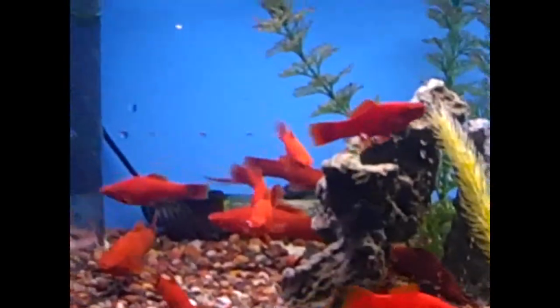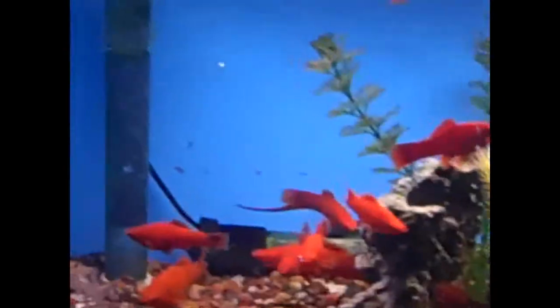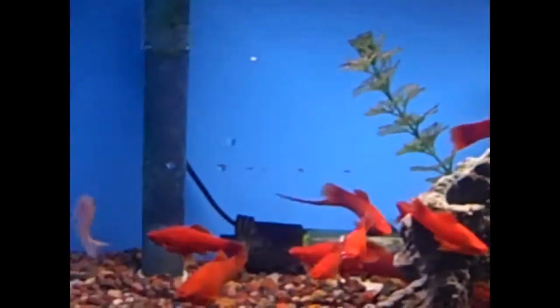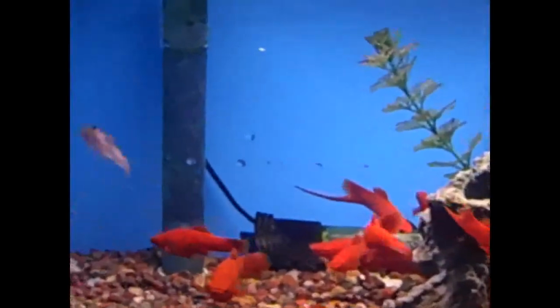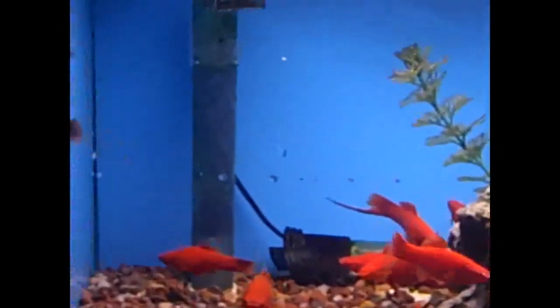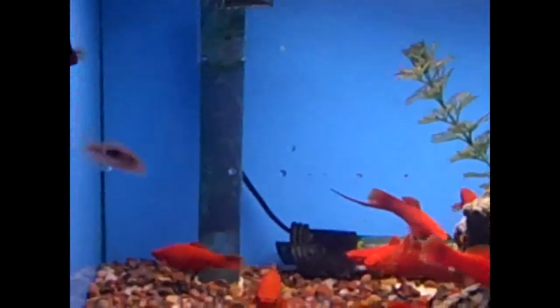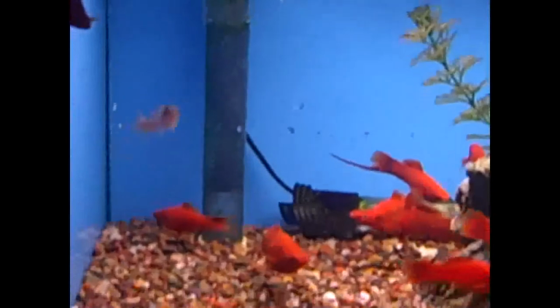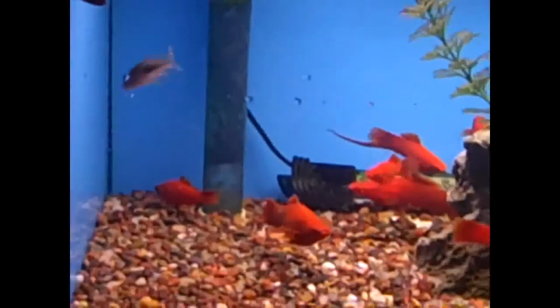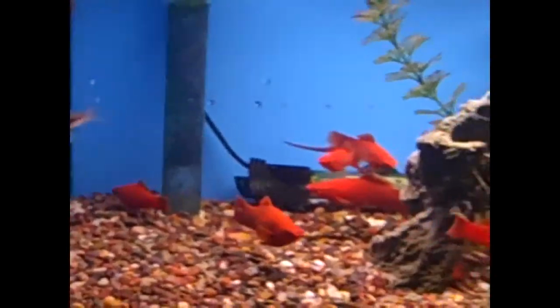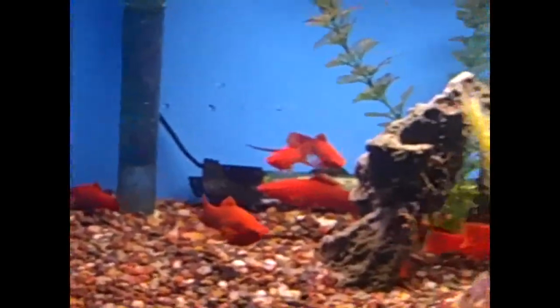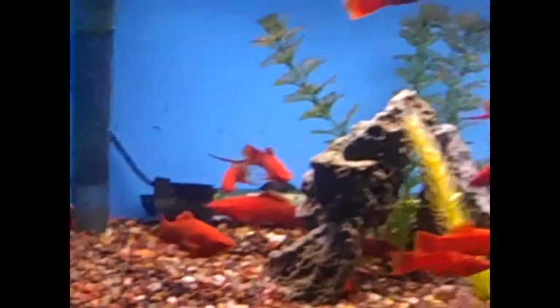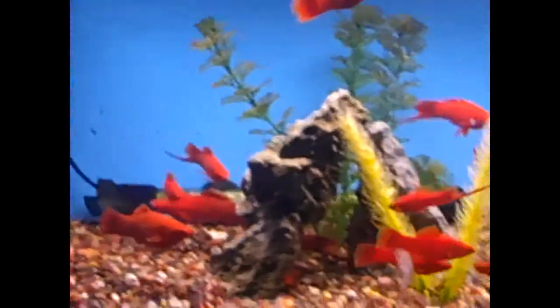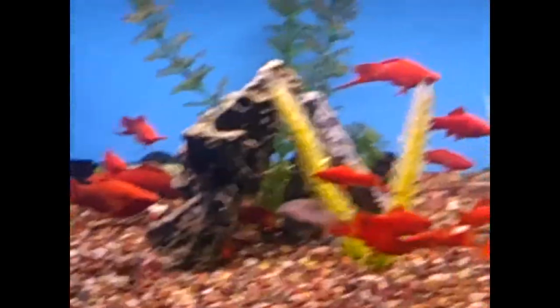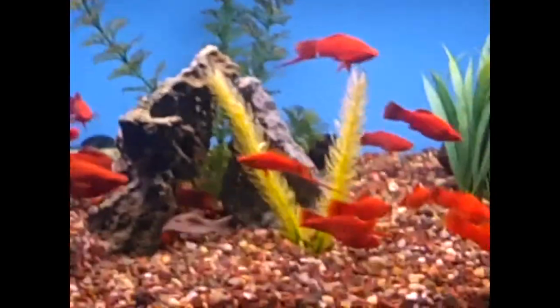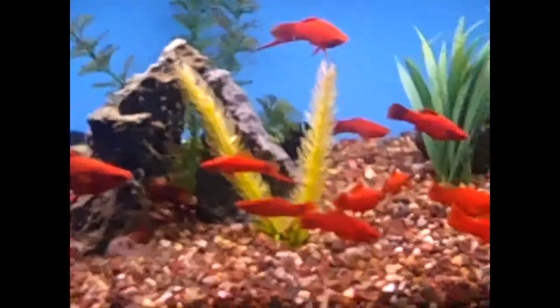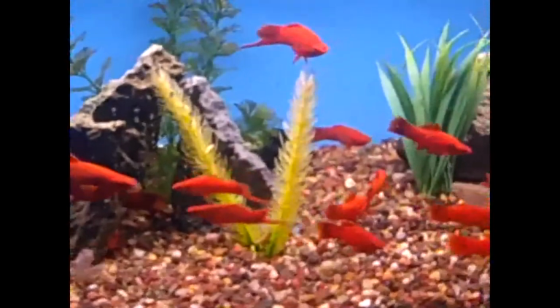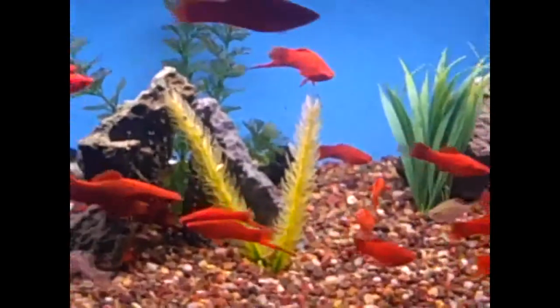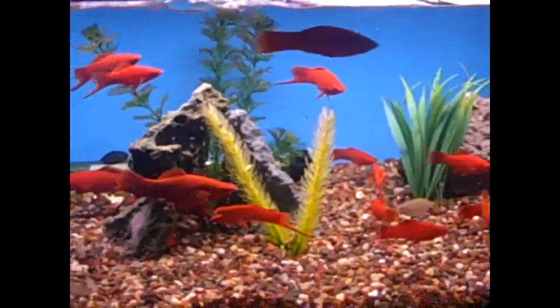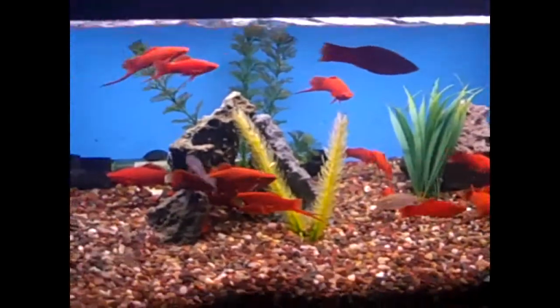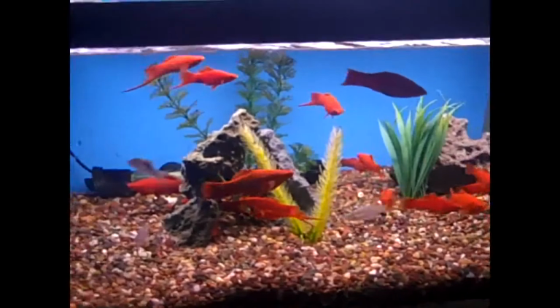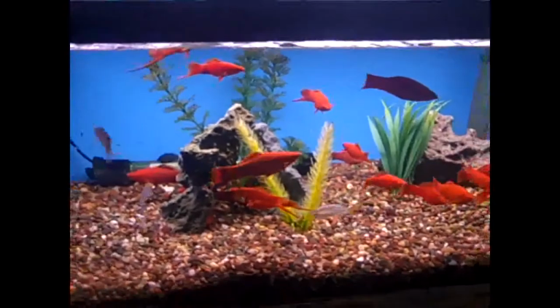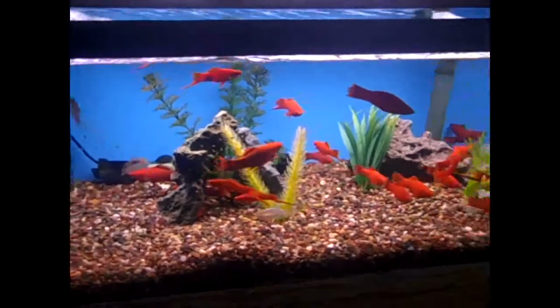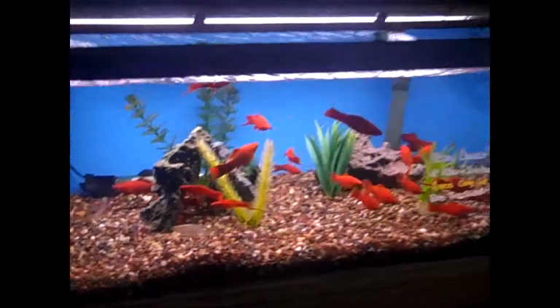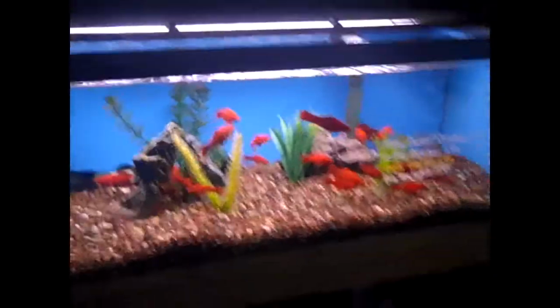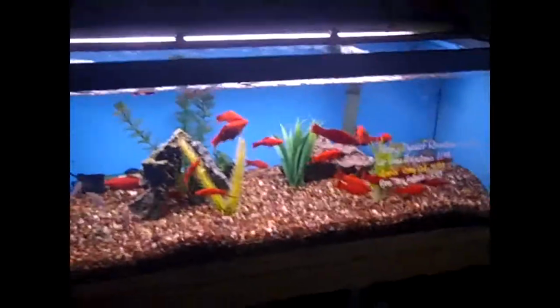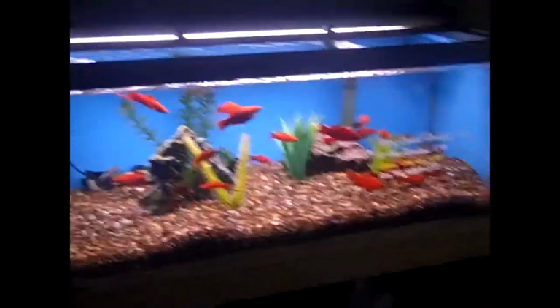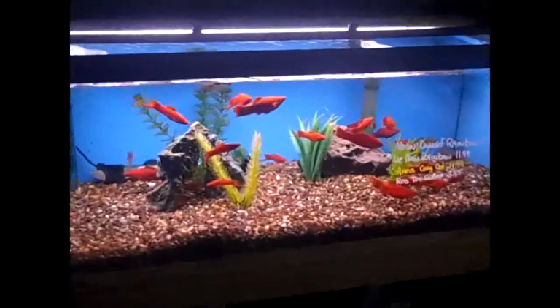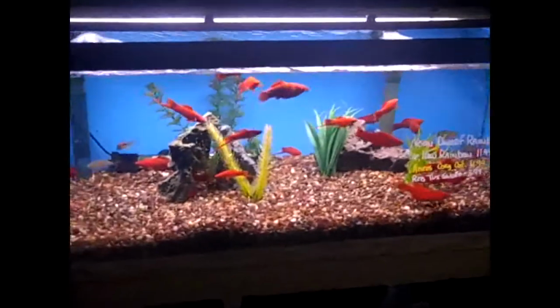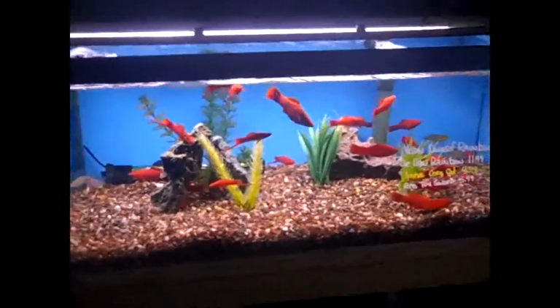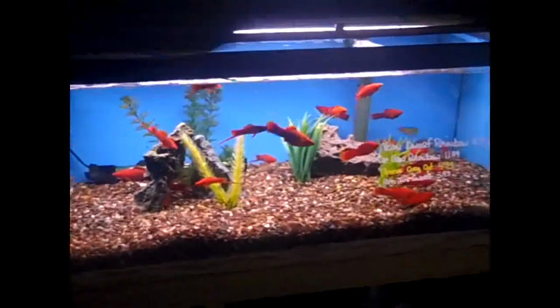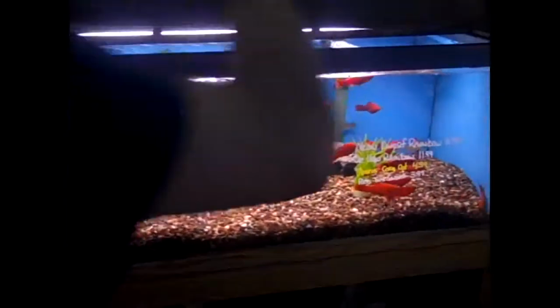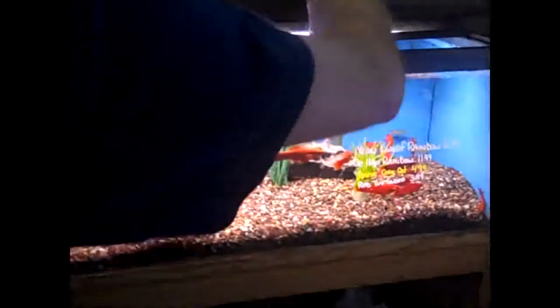These customers are really going to like these. They look gorgeous — they look really nice in there. They really do. They look really nice. They look awesome in there.